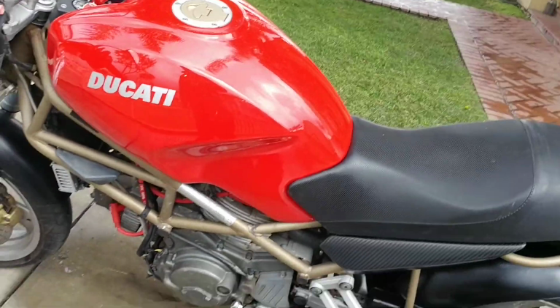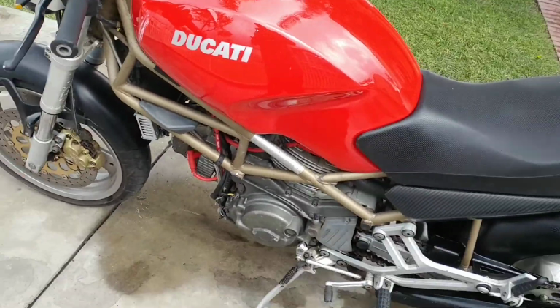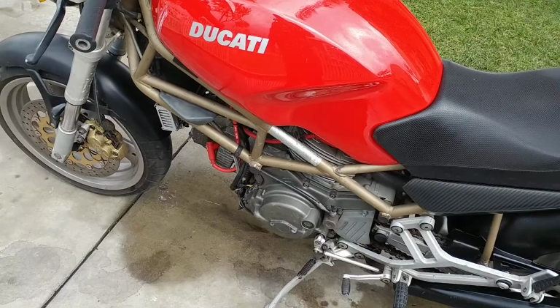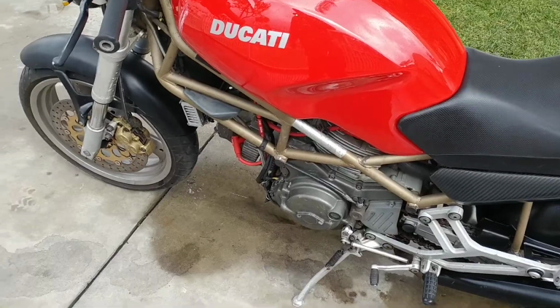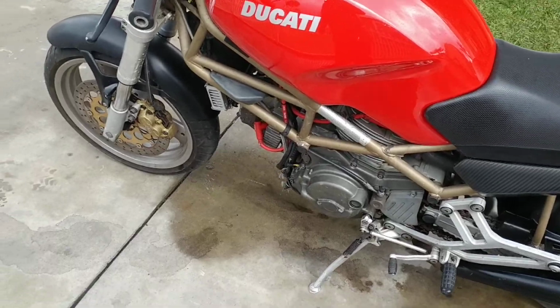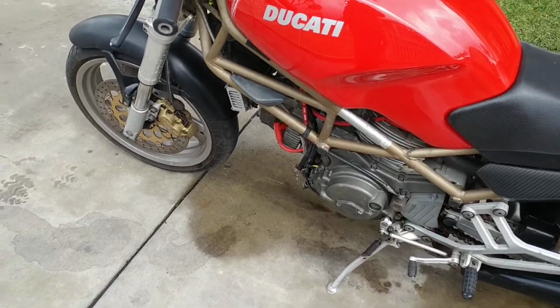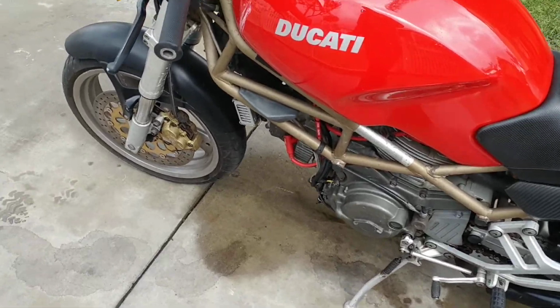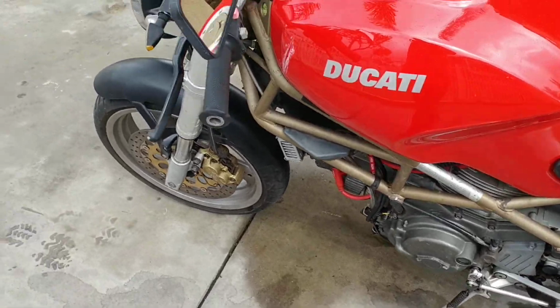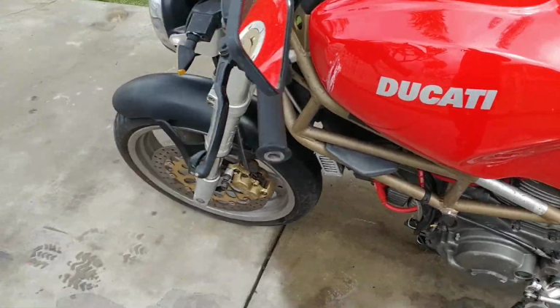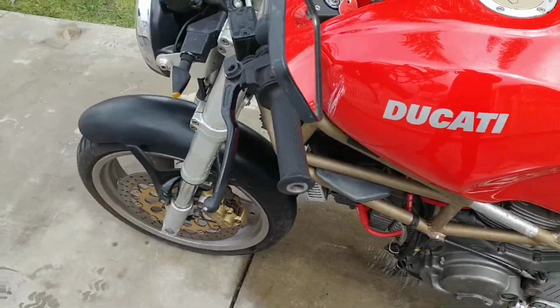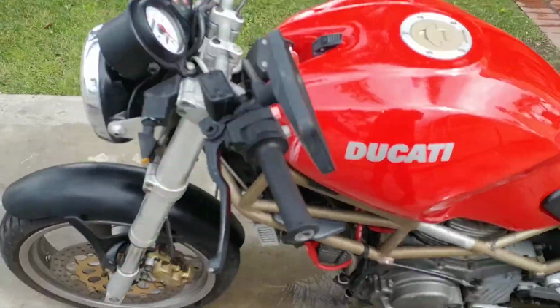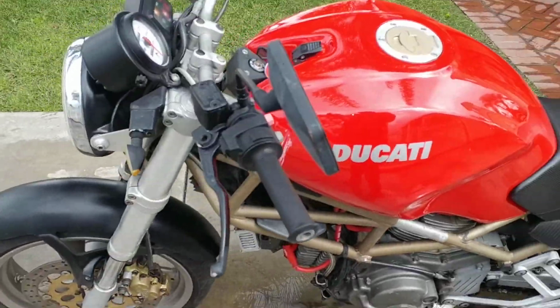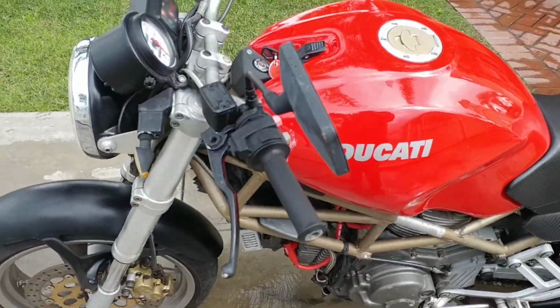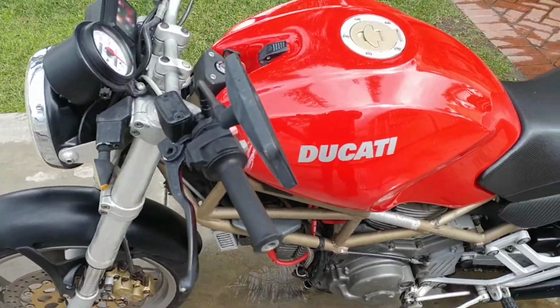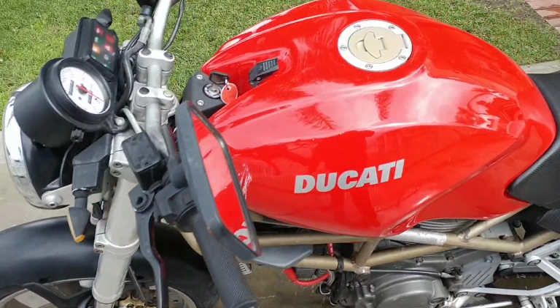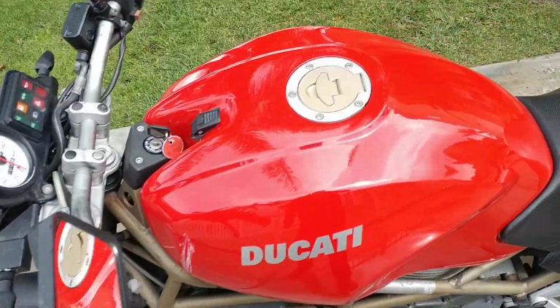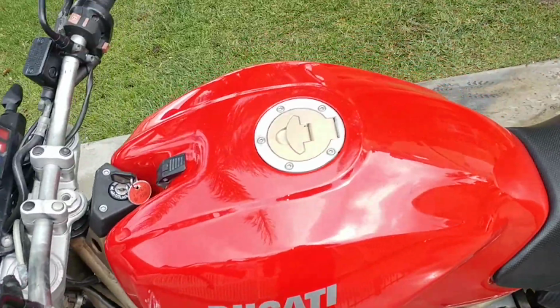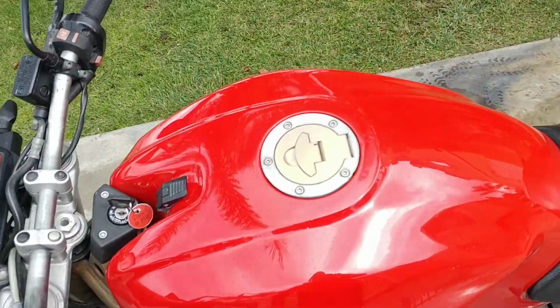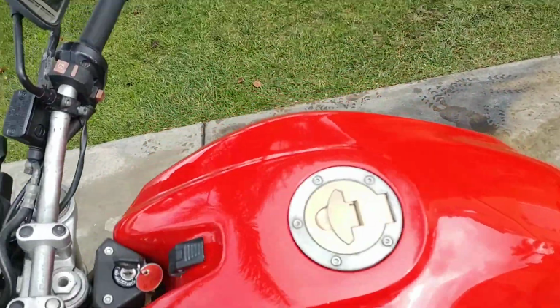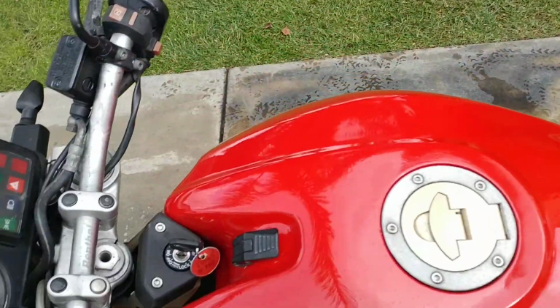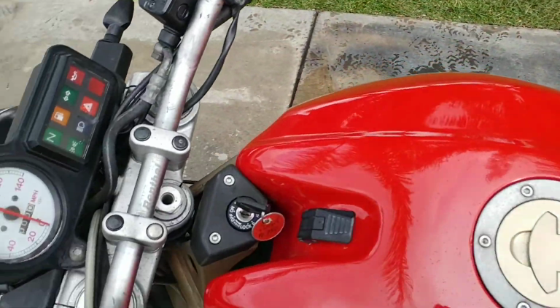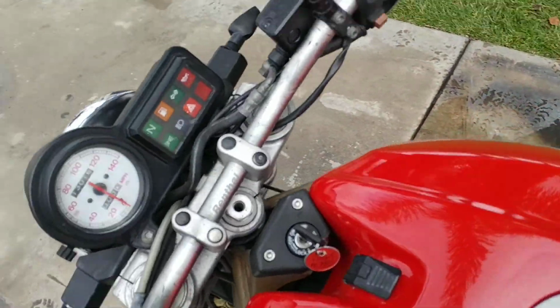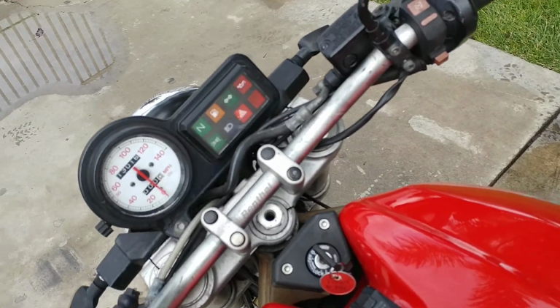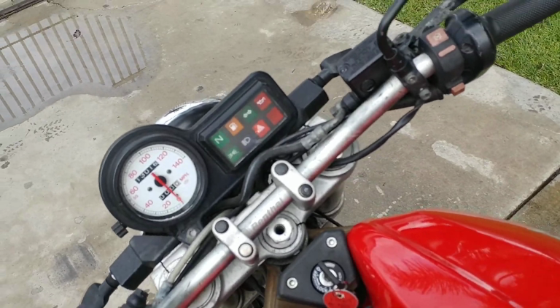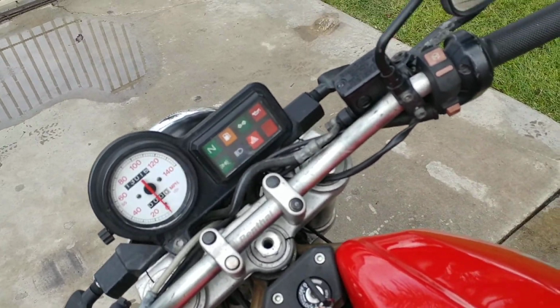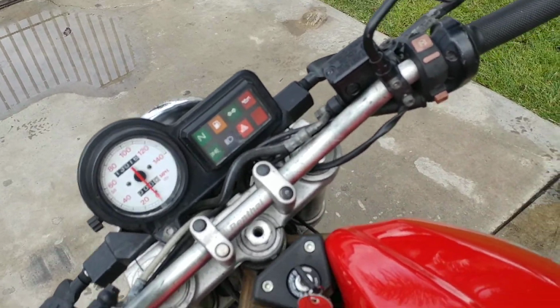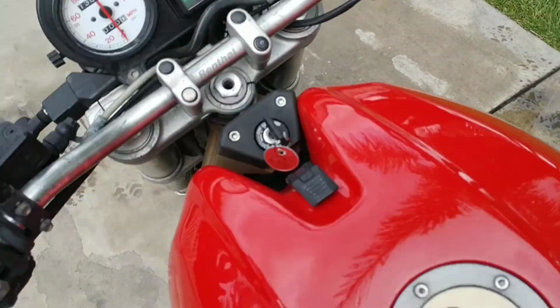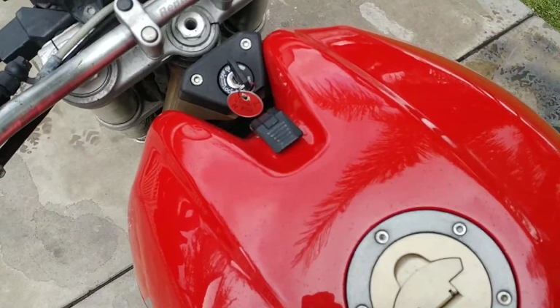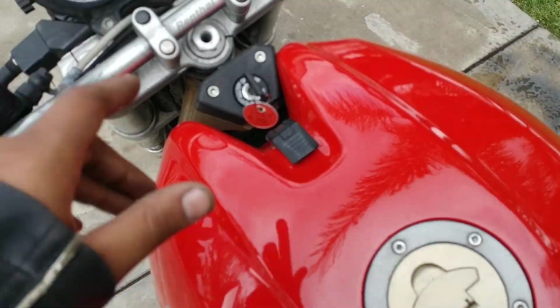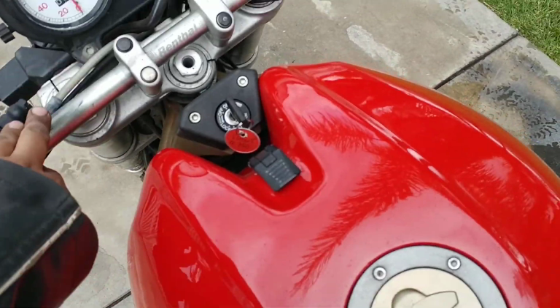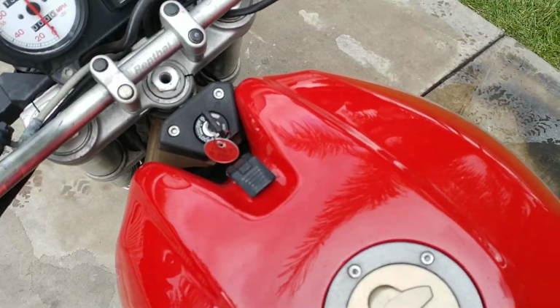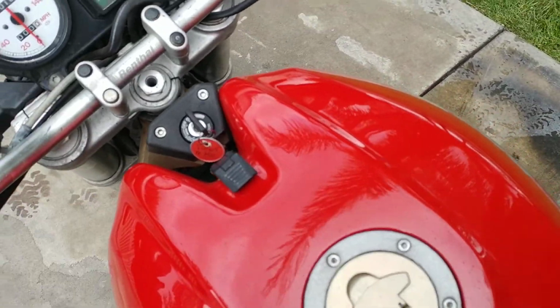No leaks as well, no oil leaks or anything like that. Got some rental bars.